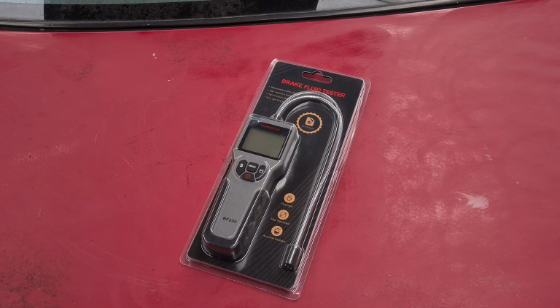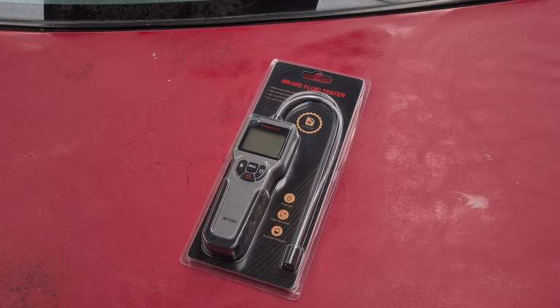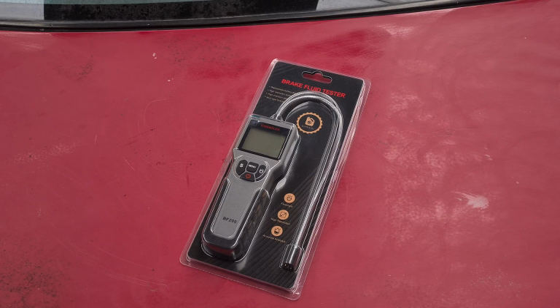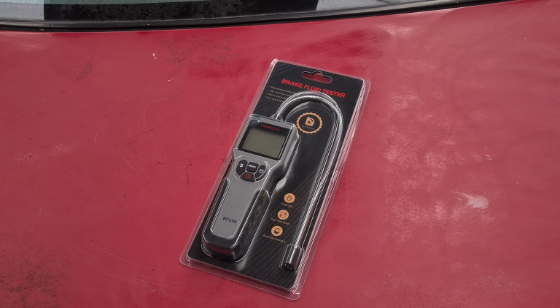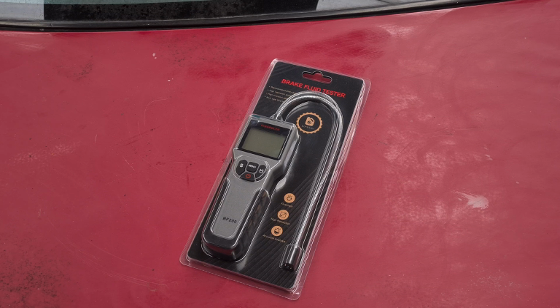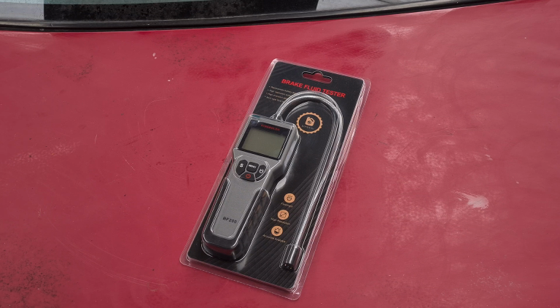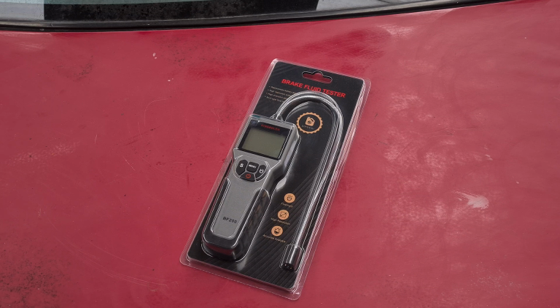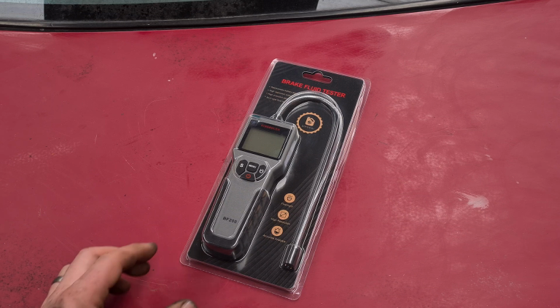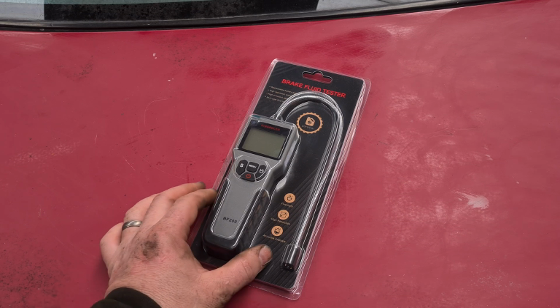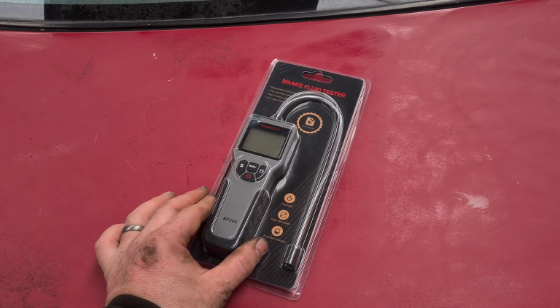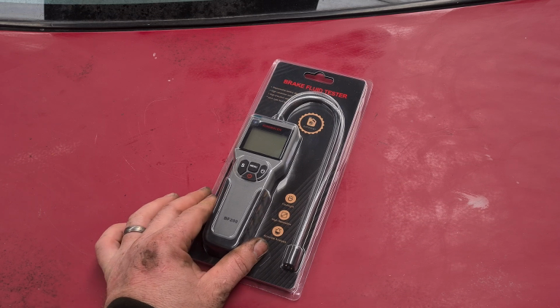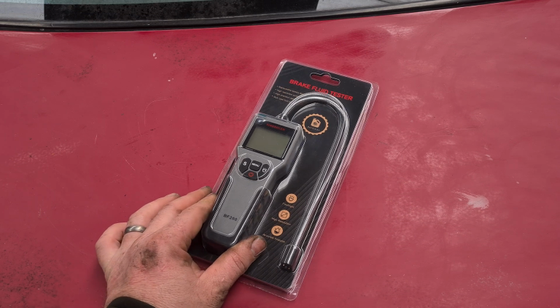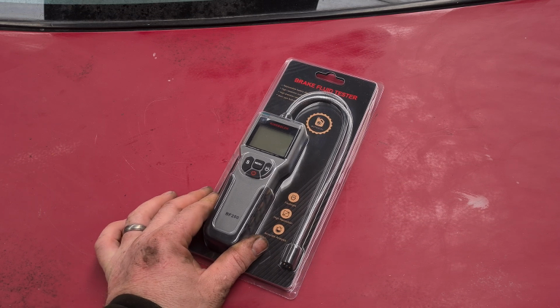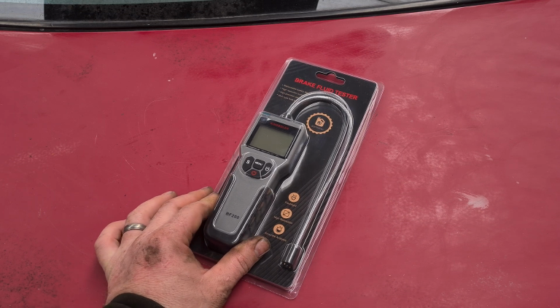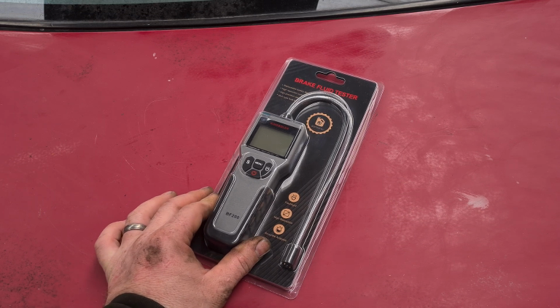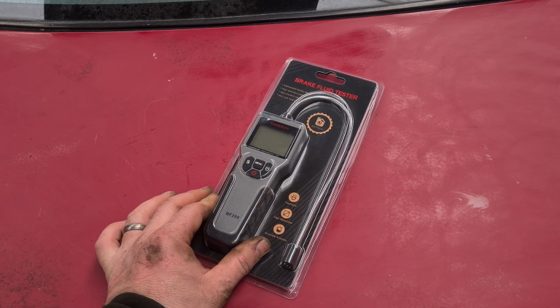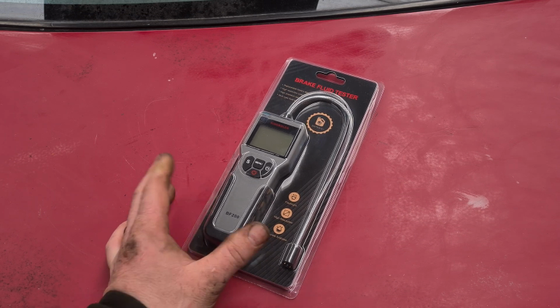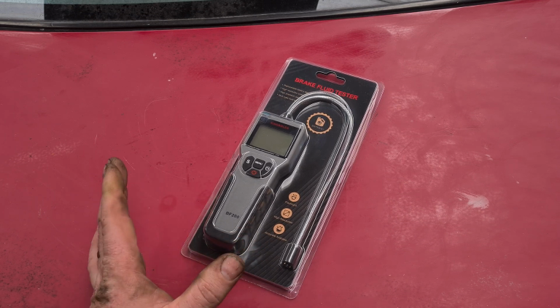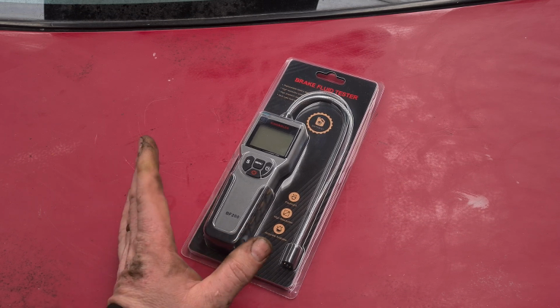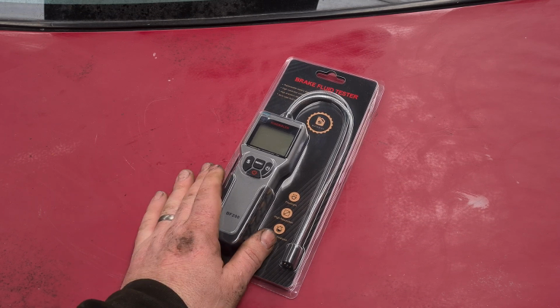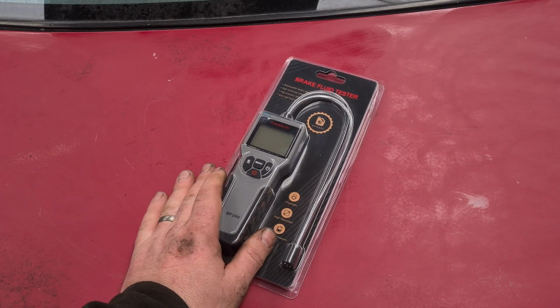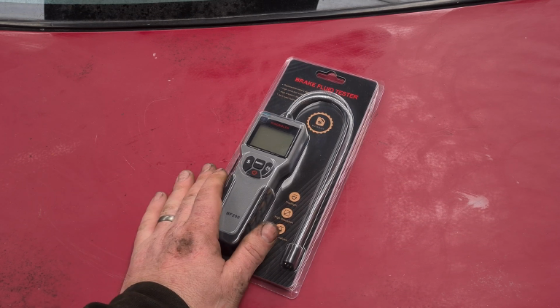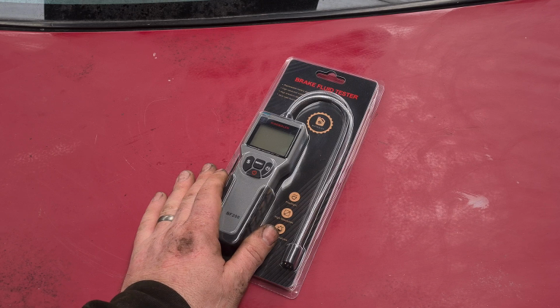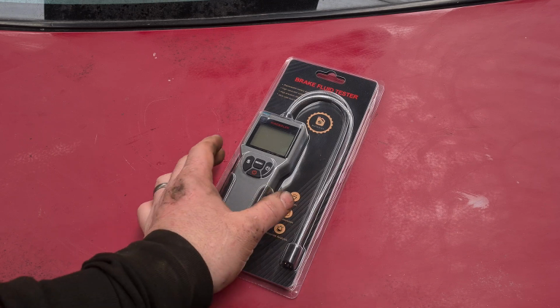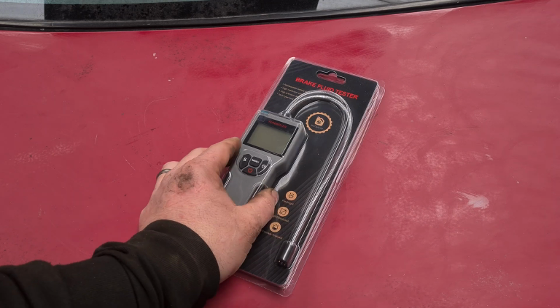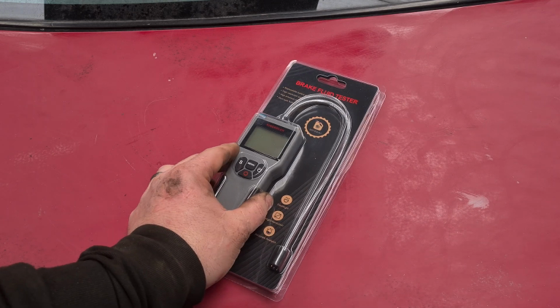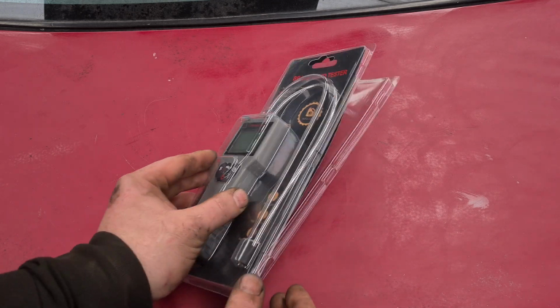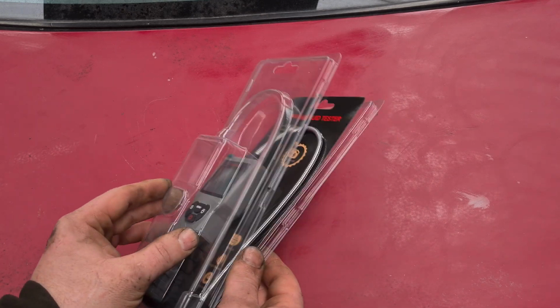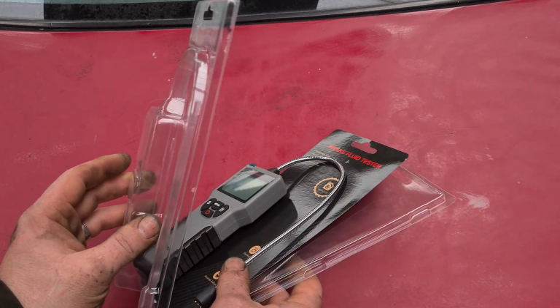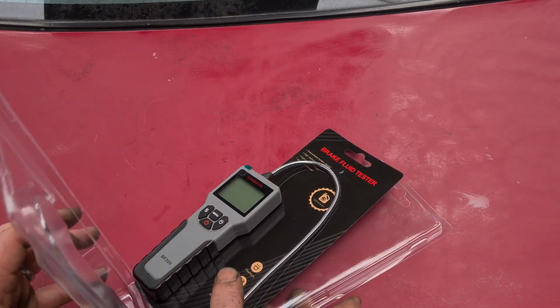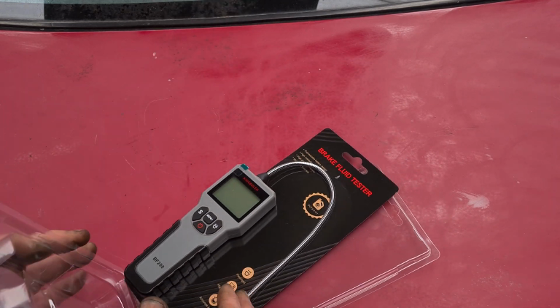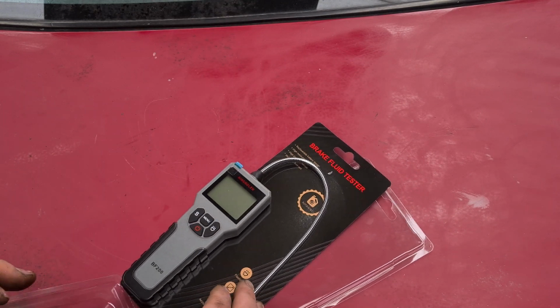Hi there guys, hopefully you're all doing well. I'm going to be doing a little test today on this brake fluid tester. I've been sent this one to test out because my other one had broken — a different brand.